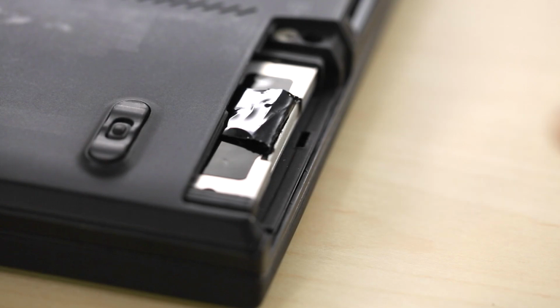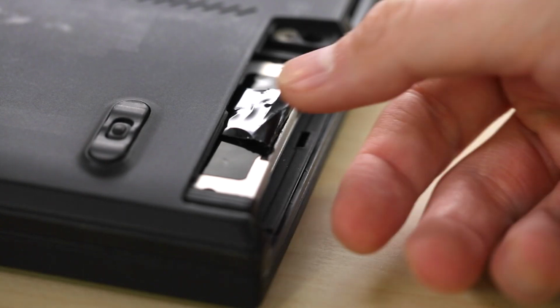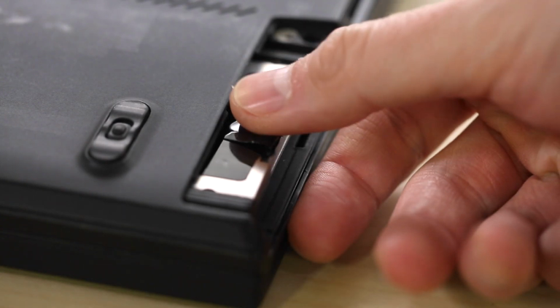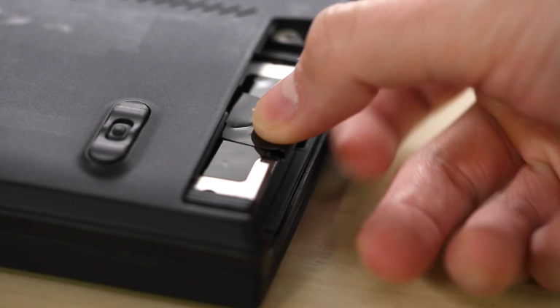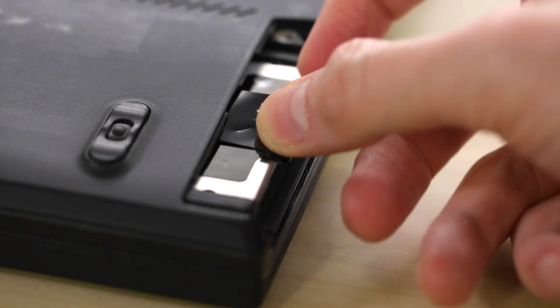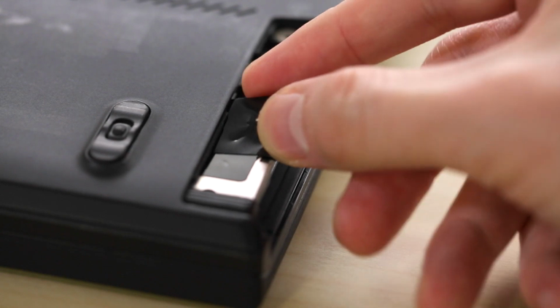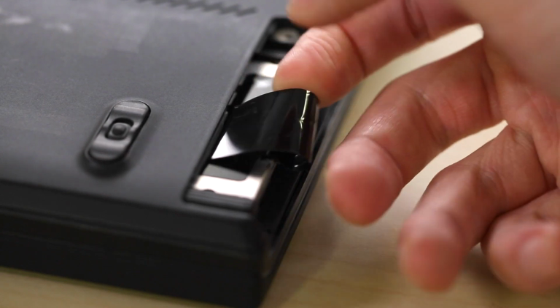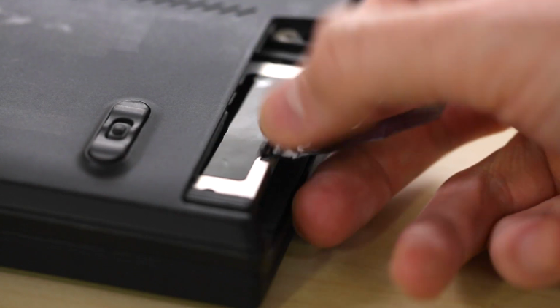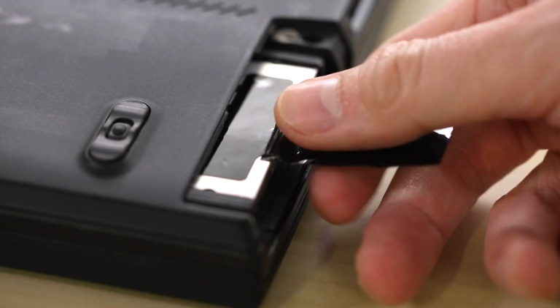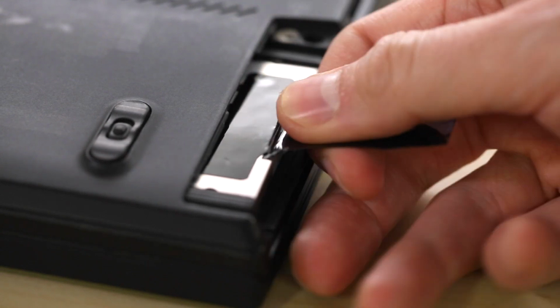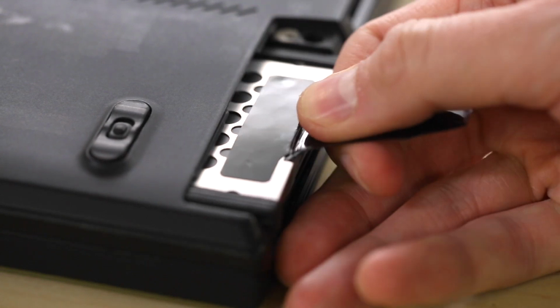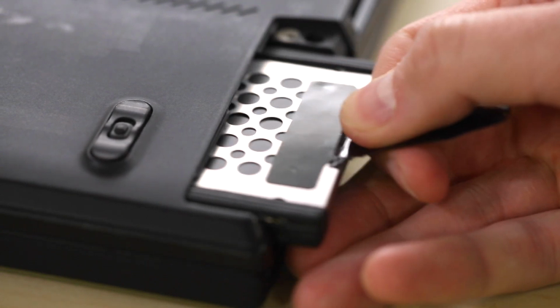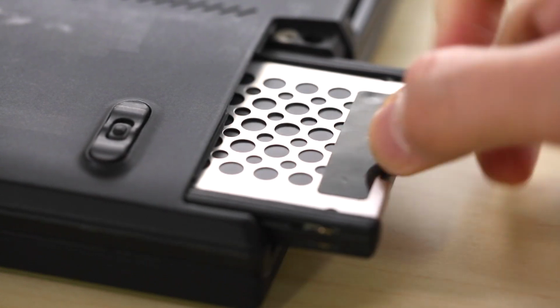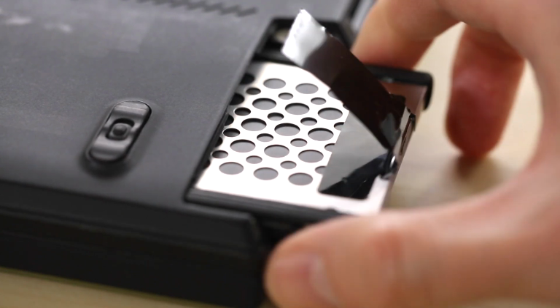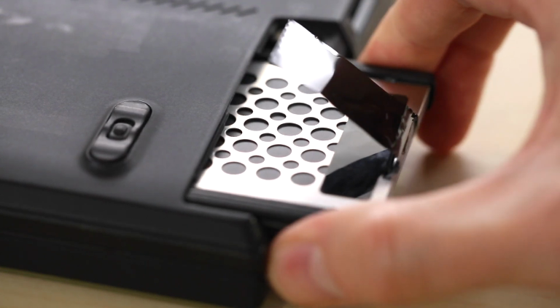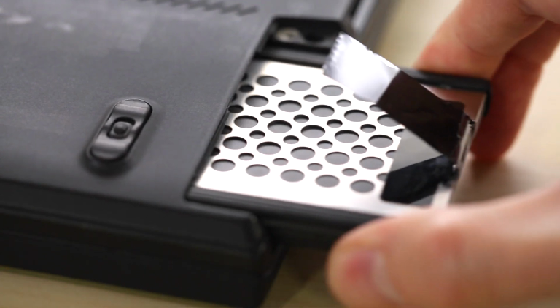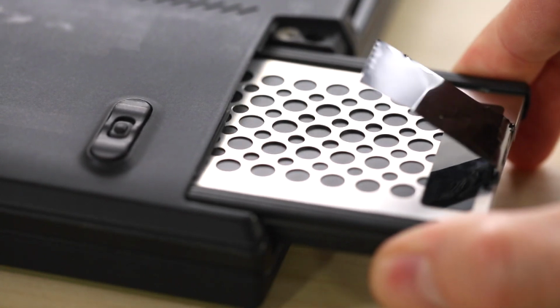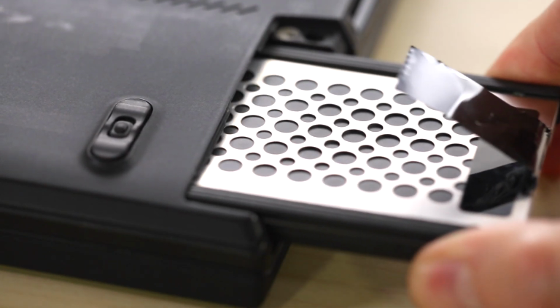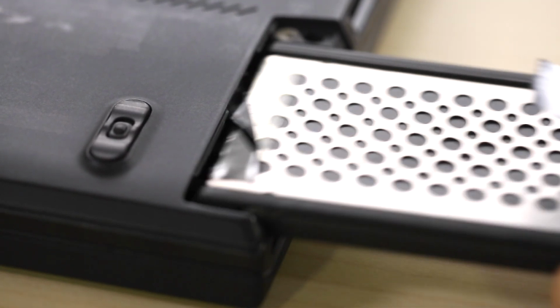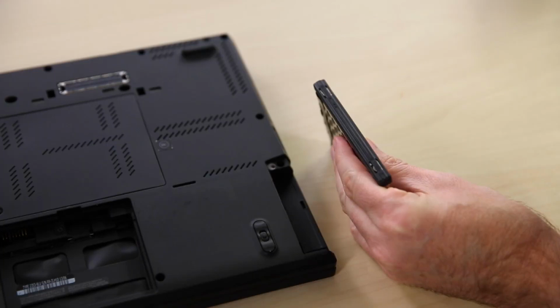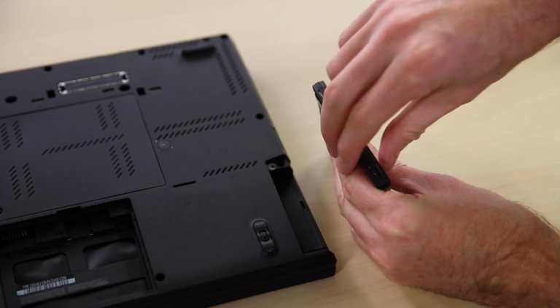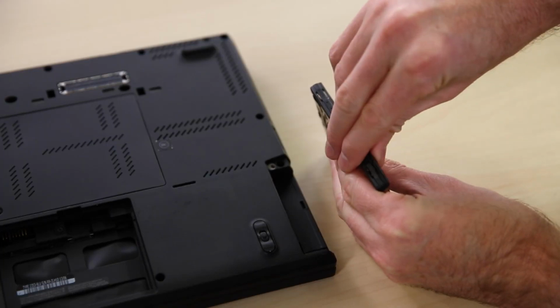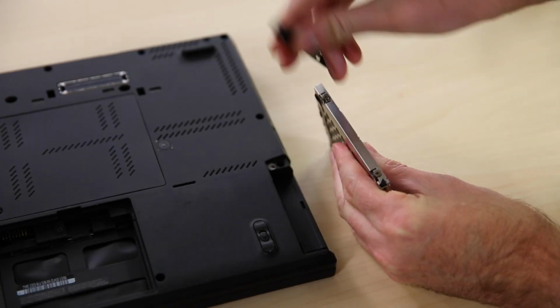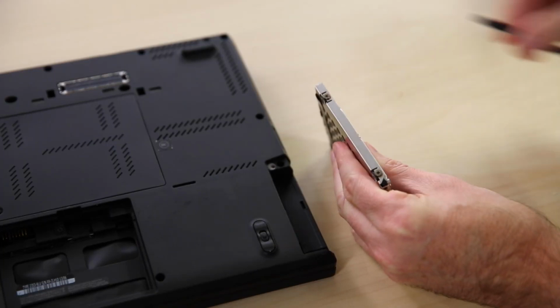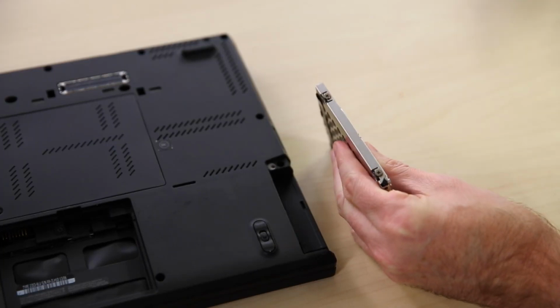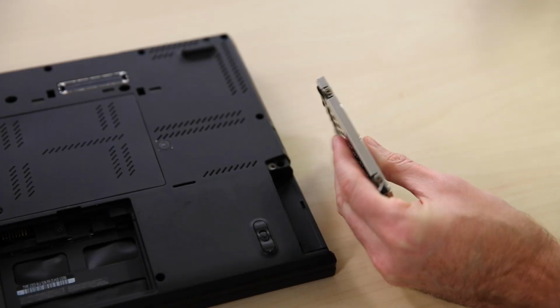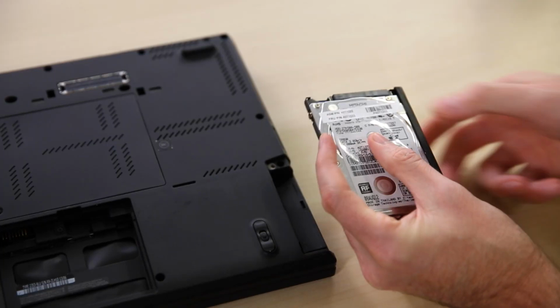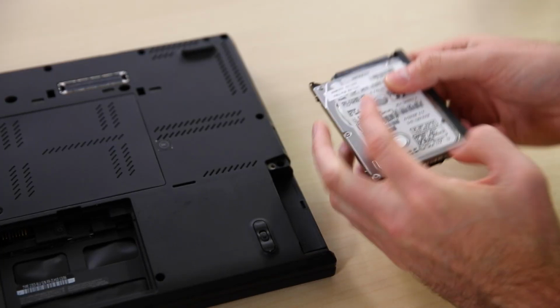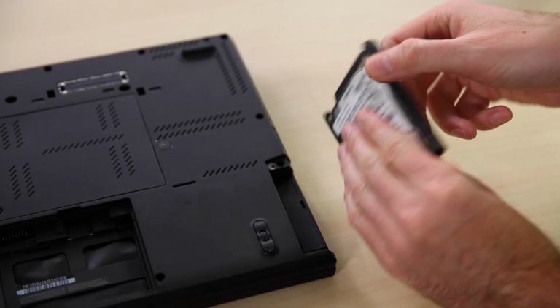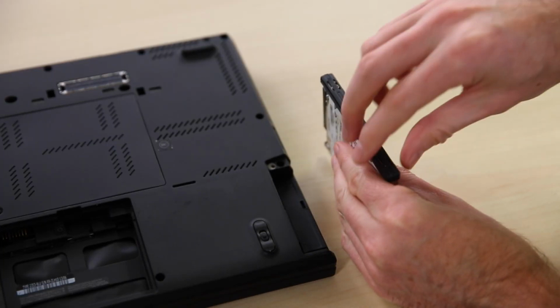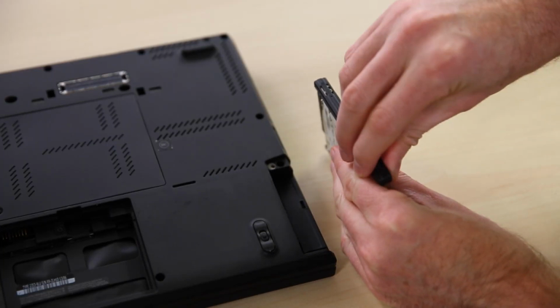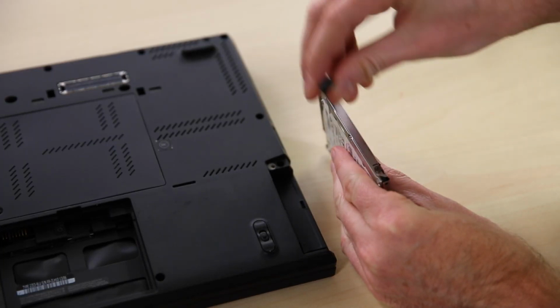Using the pull tab, gently remove the hard drive from the notebook. Then remove the rubber rails and screws that secure the hard drive bracket to the hard drive.